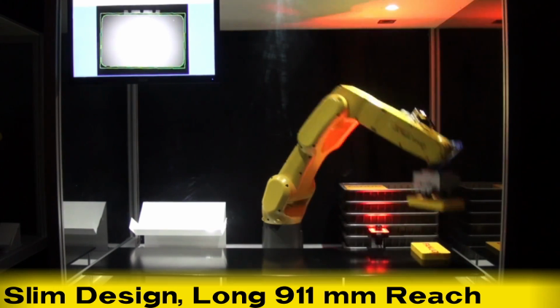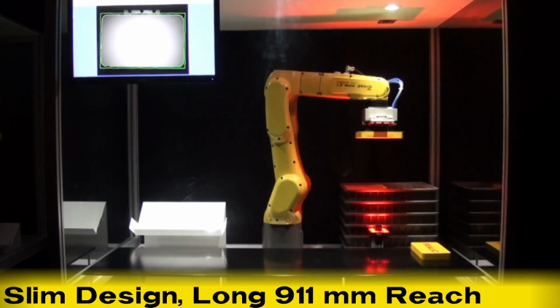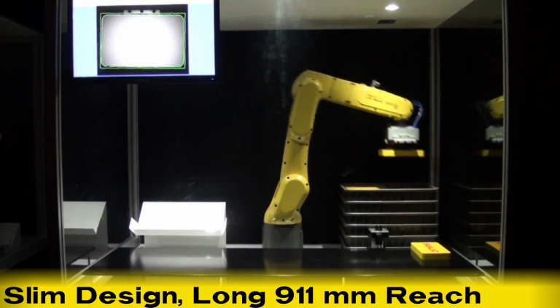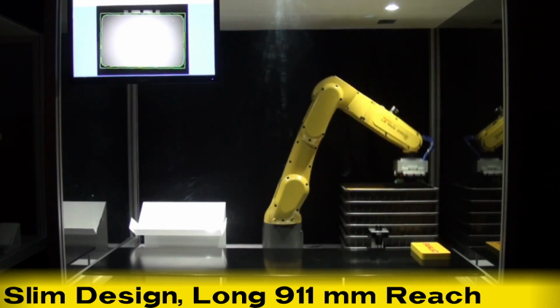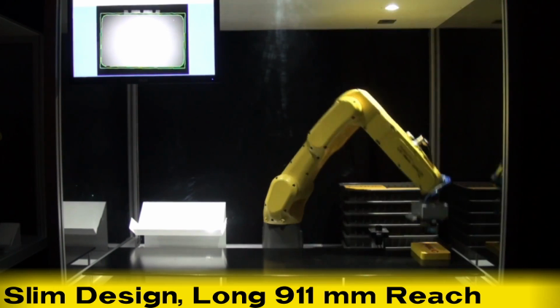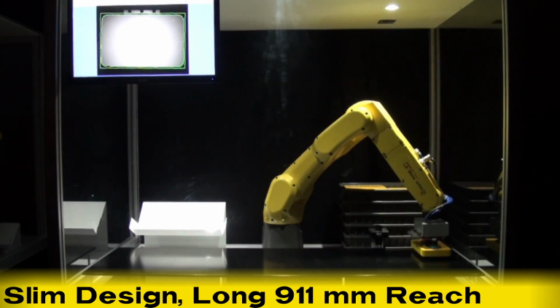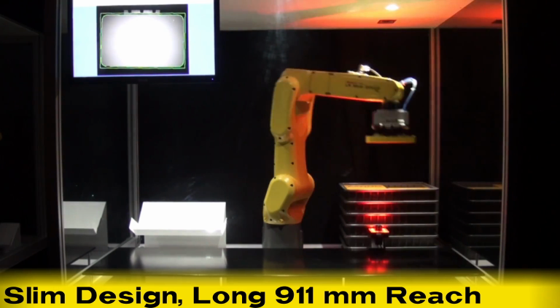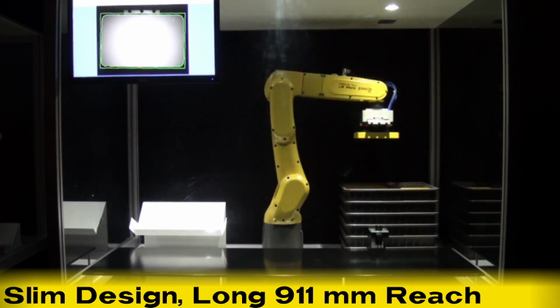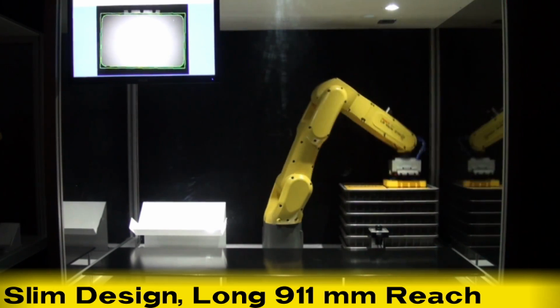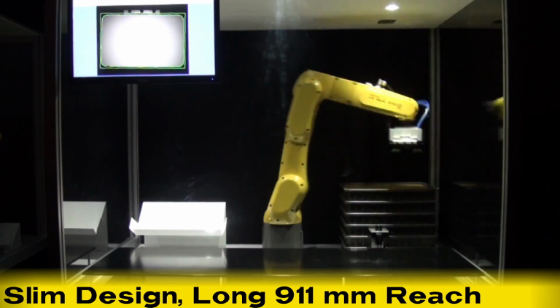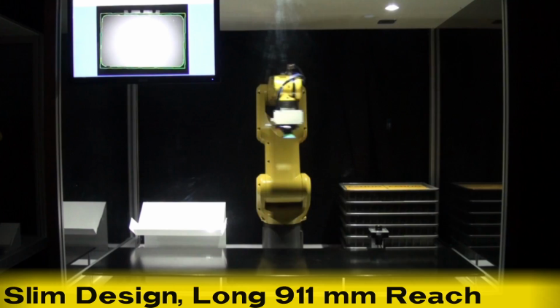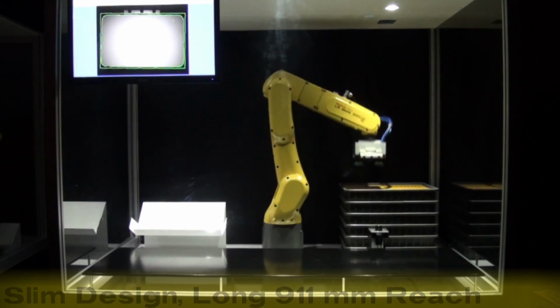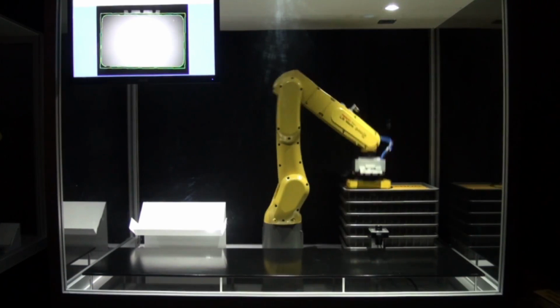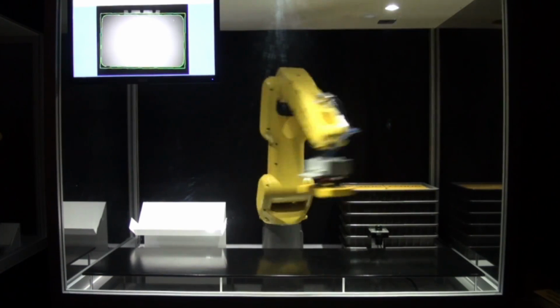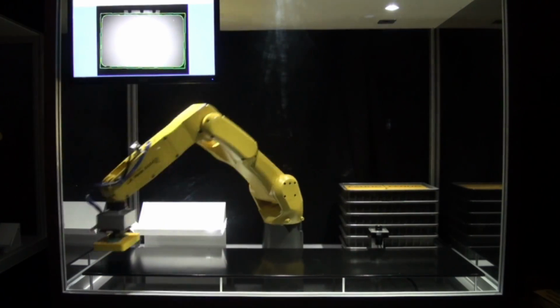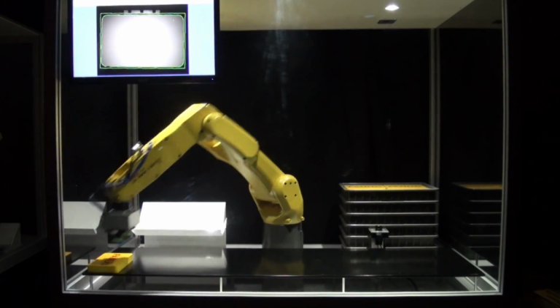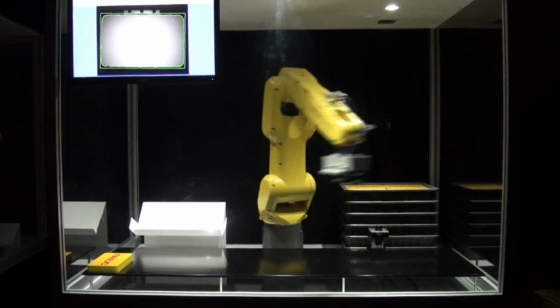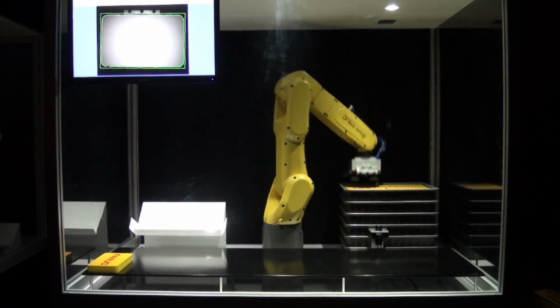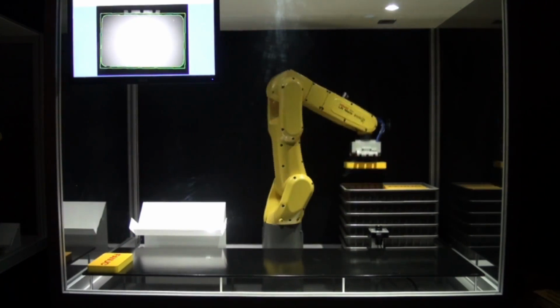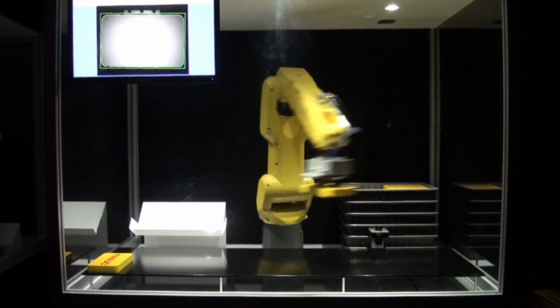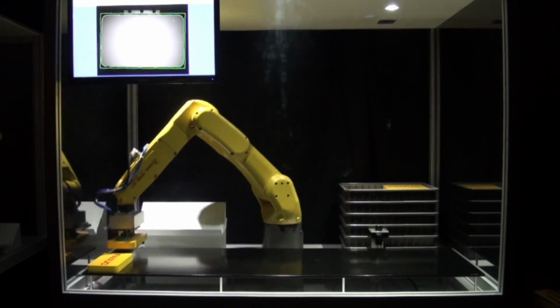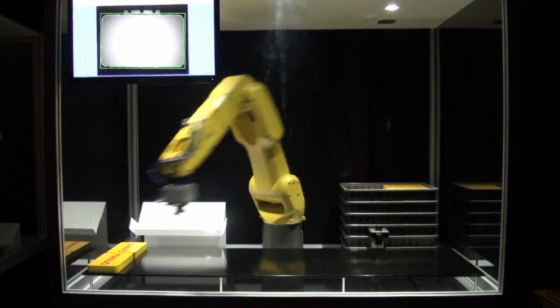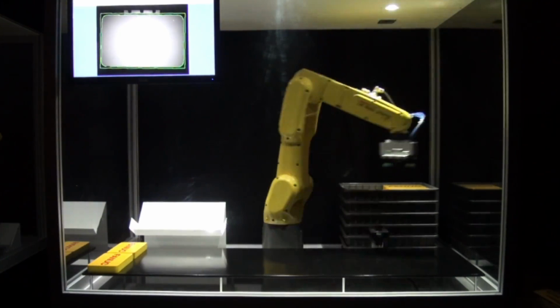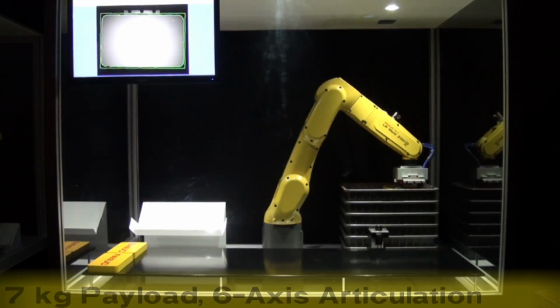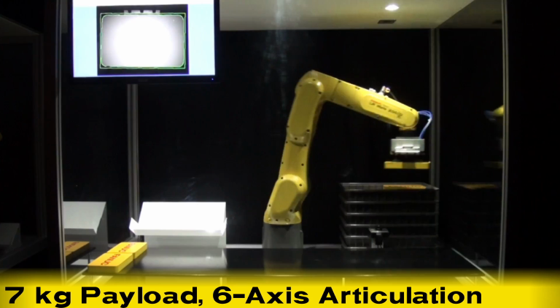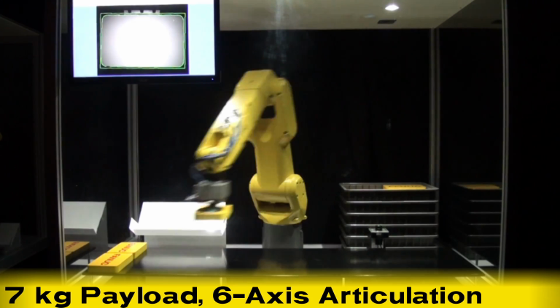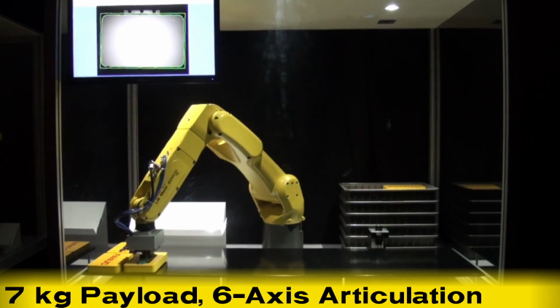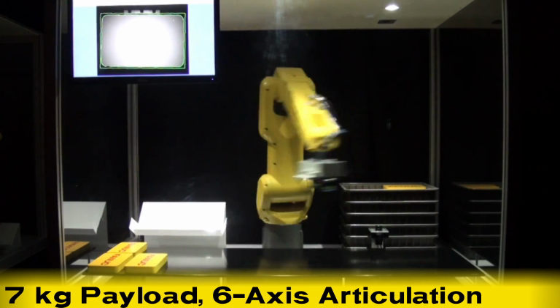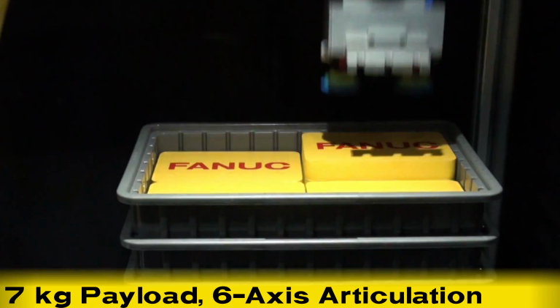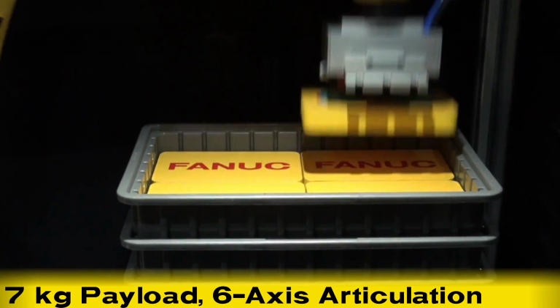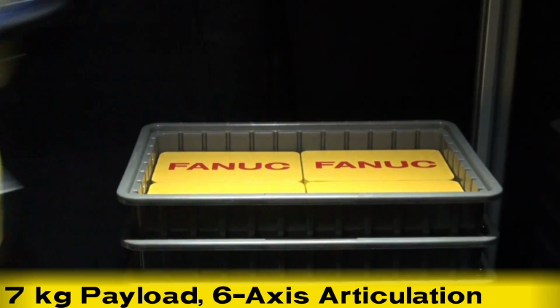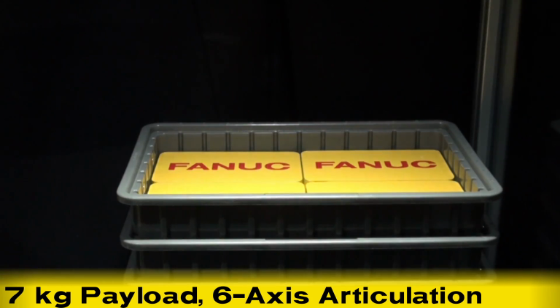This demonstration showcases the new LRMate 200ID 7L robot's slim design and long, 911-millimeter reach capability. It also displays the 7L's 7-kilogram payload and its six-axis articulation.